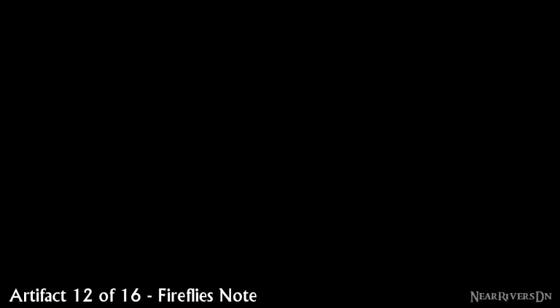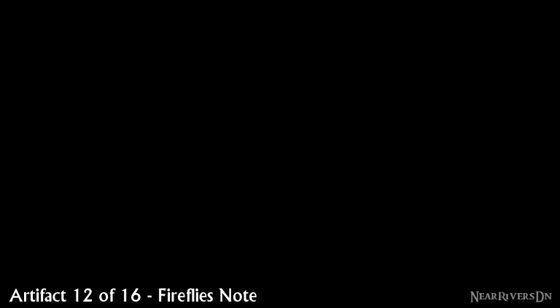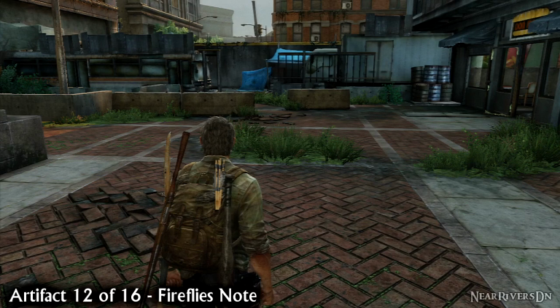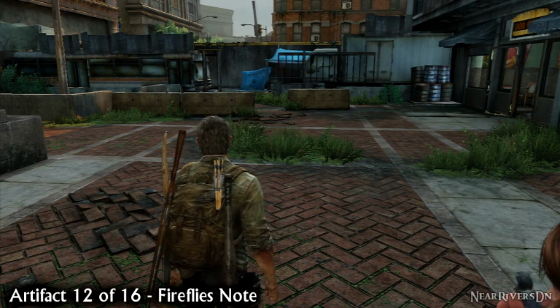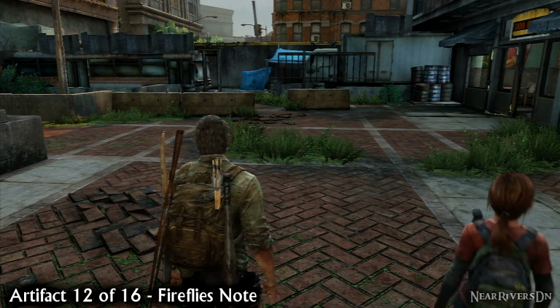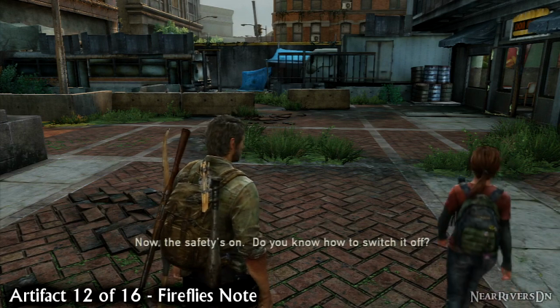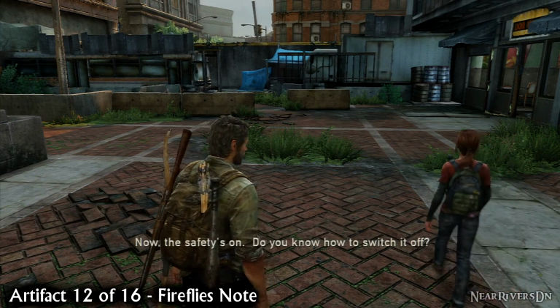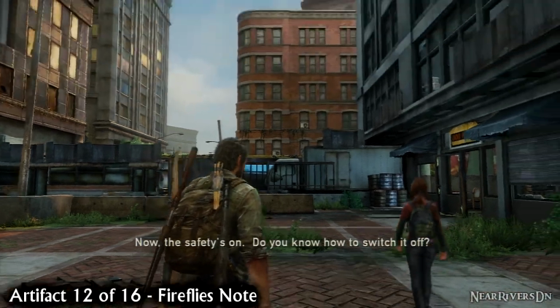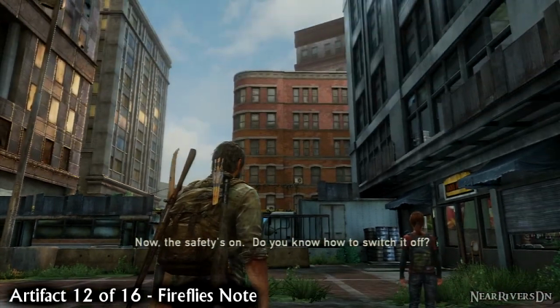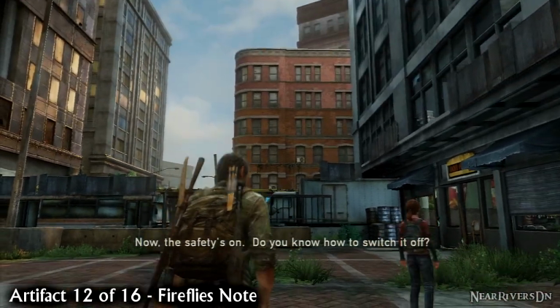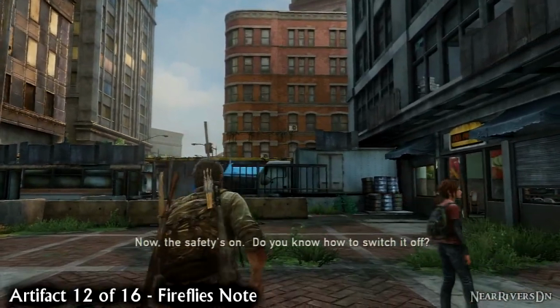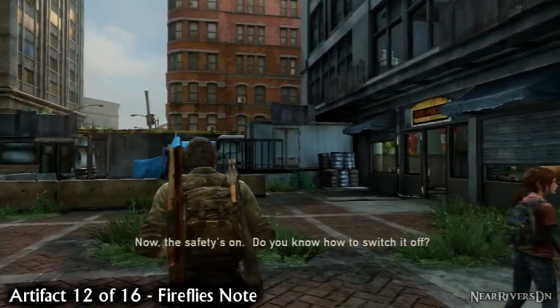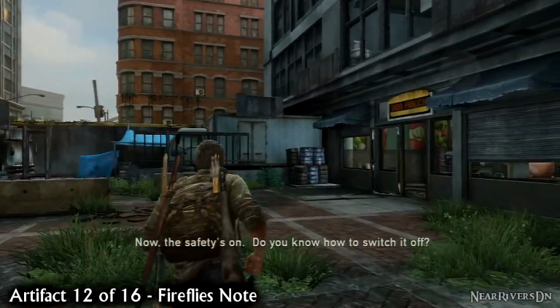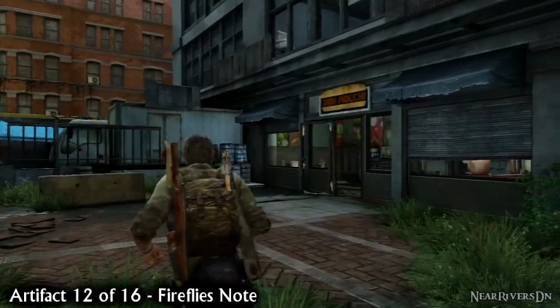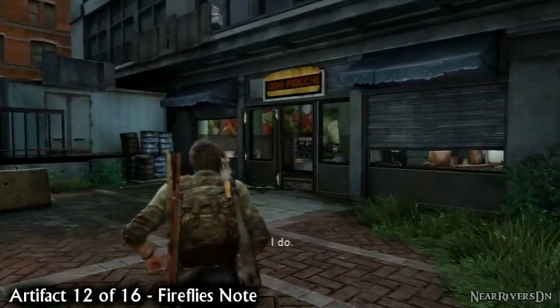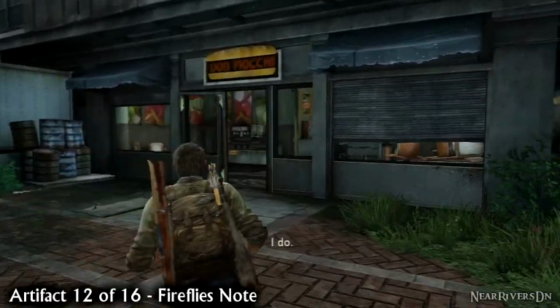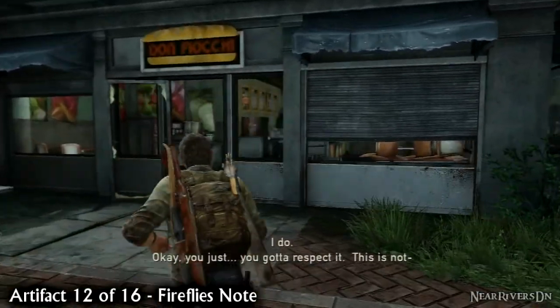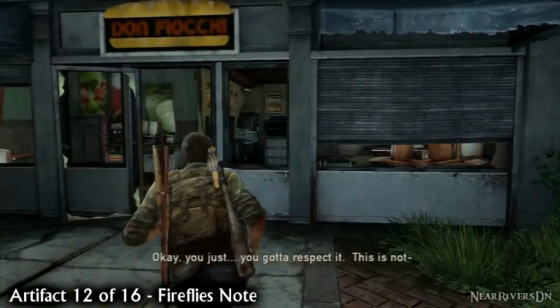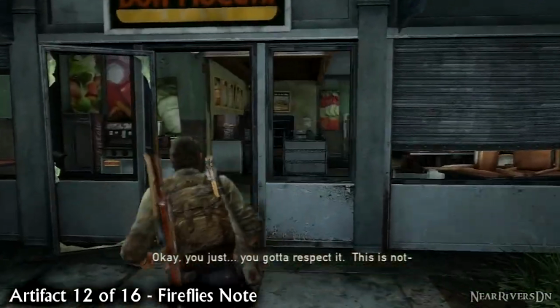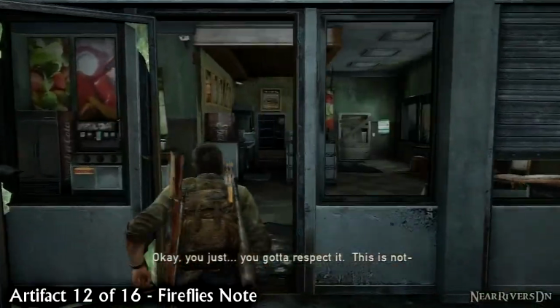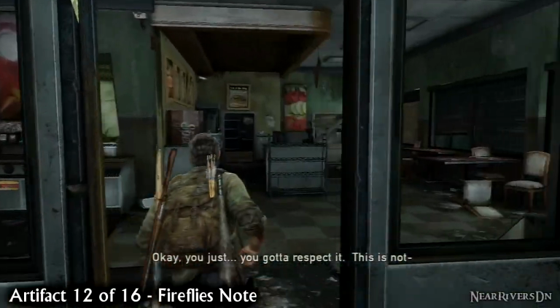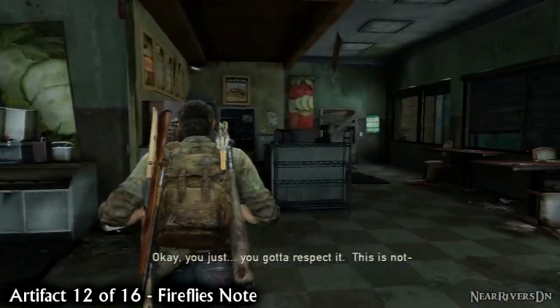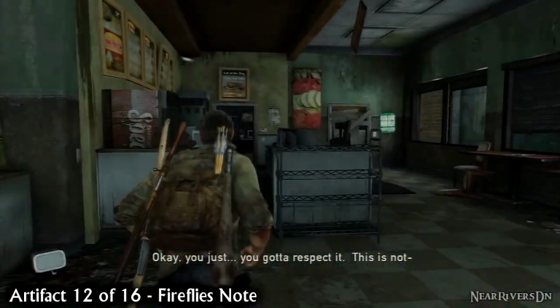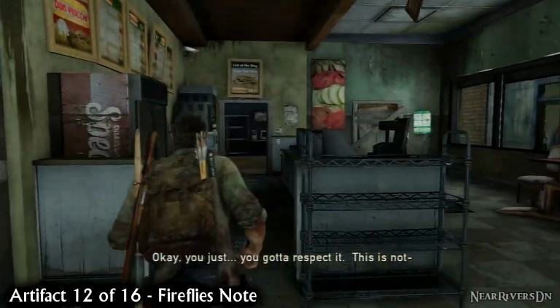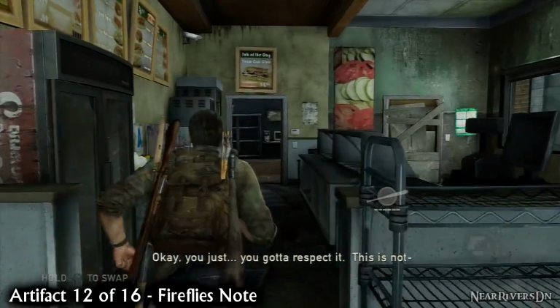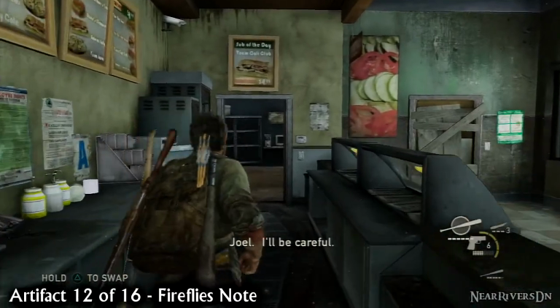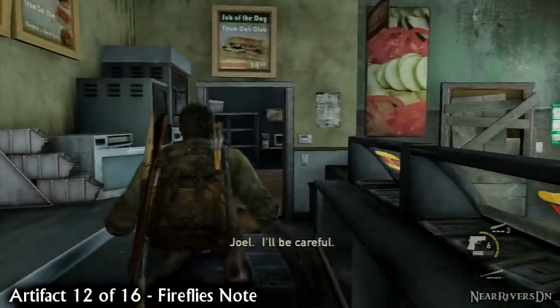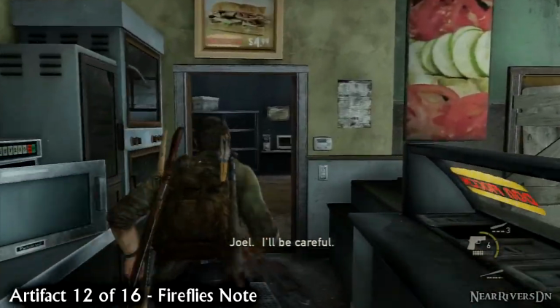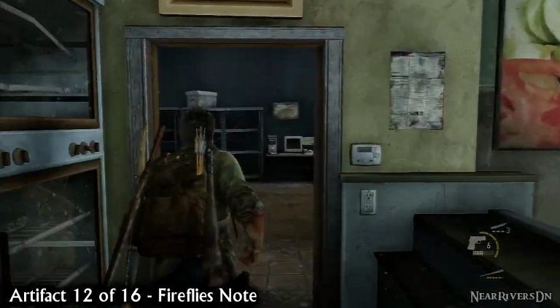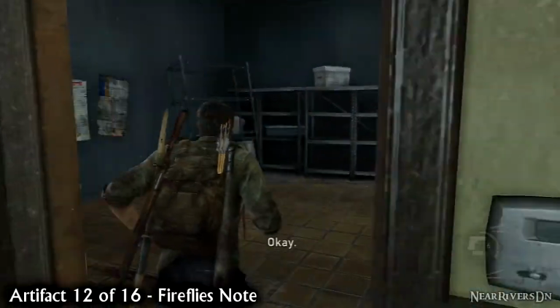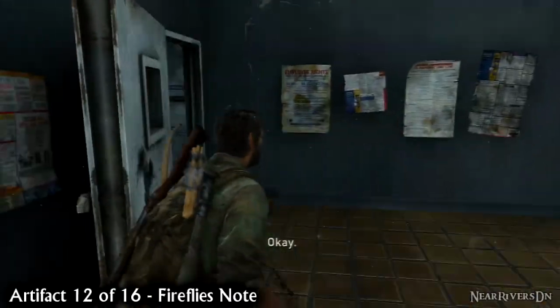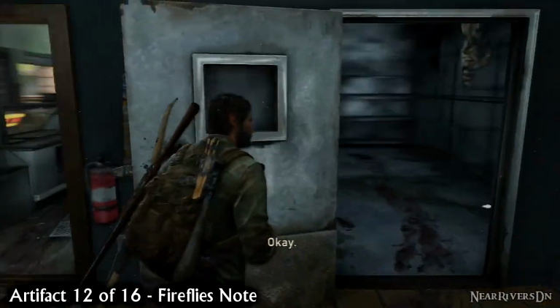When you get to the financial district, Joel decides to trust Ellie with her own gun. Walk forwards and then right into the Don Fiocci store and search the freezer in the back to find the Firefly's notes. You can get this during the encounter with the hunters, but it's easier once they're all dead.